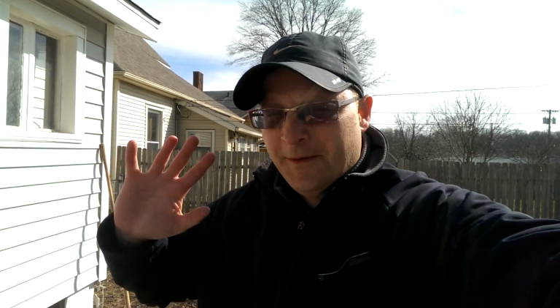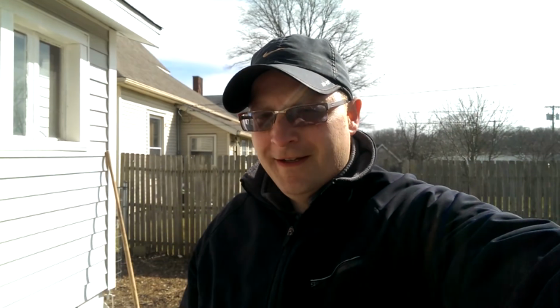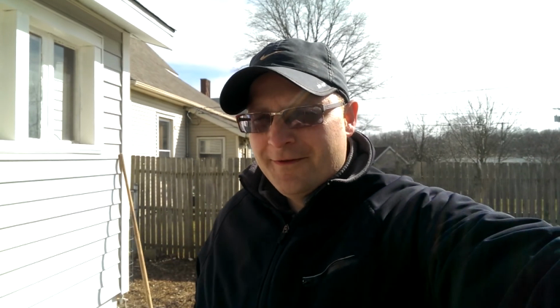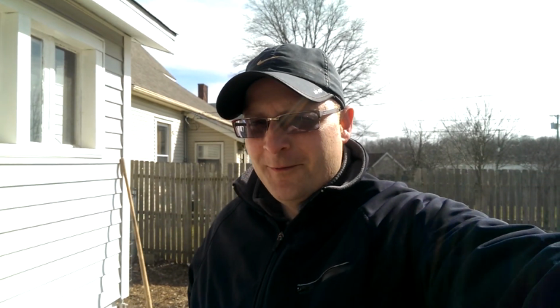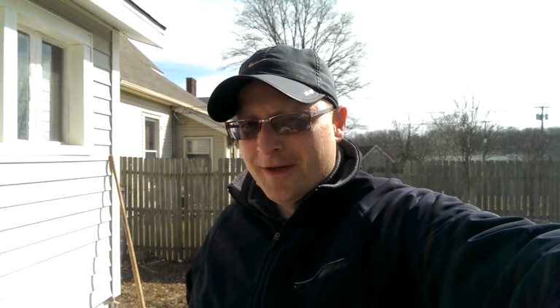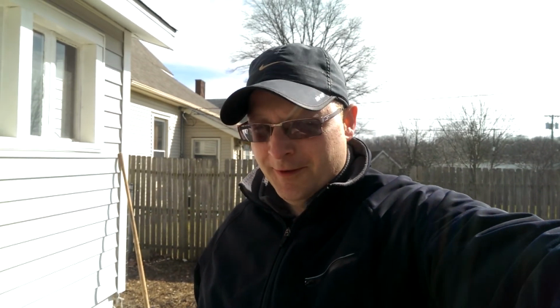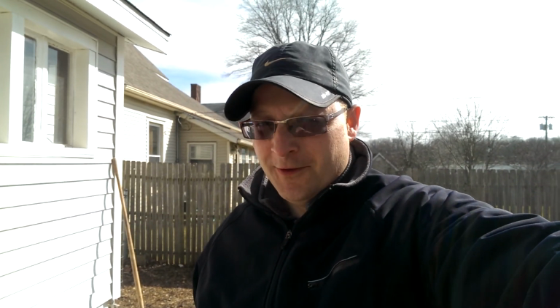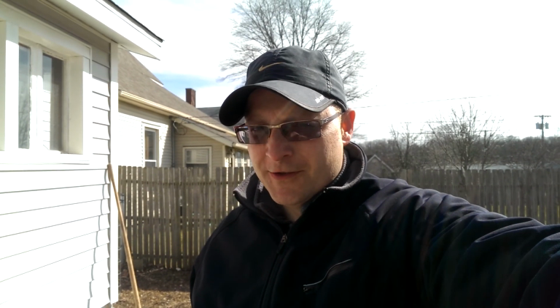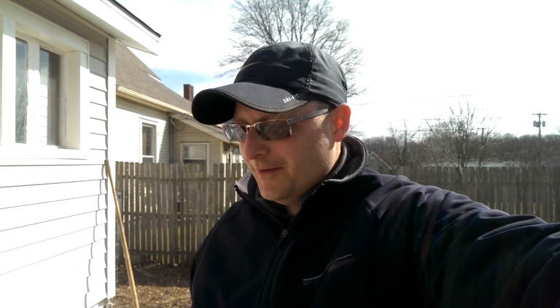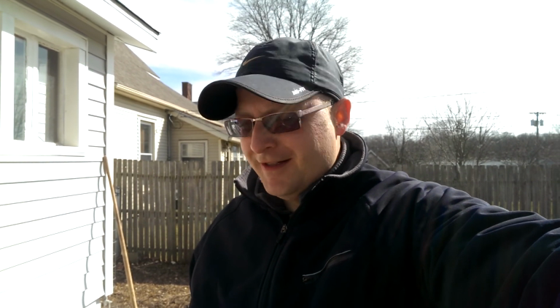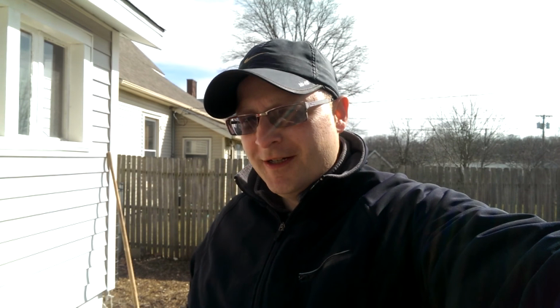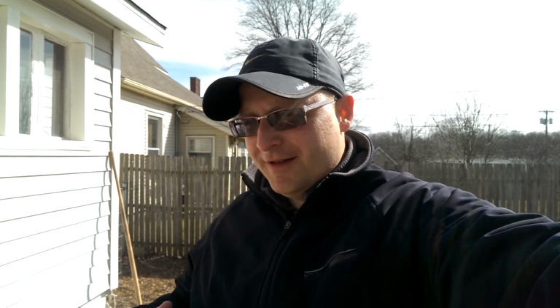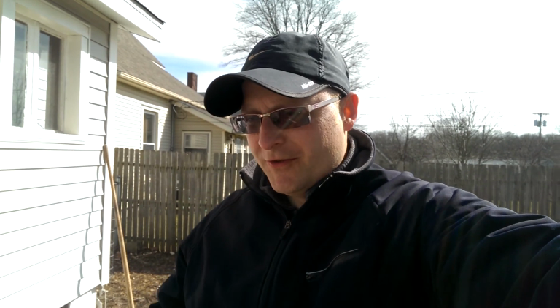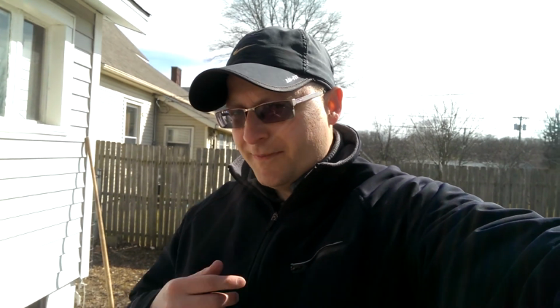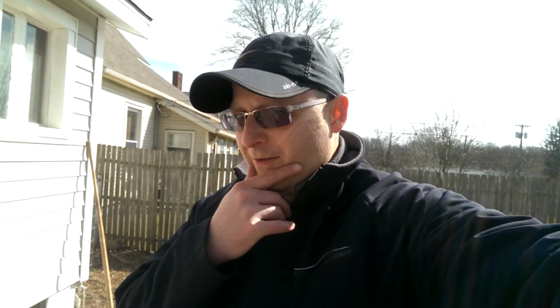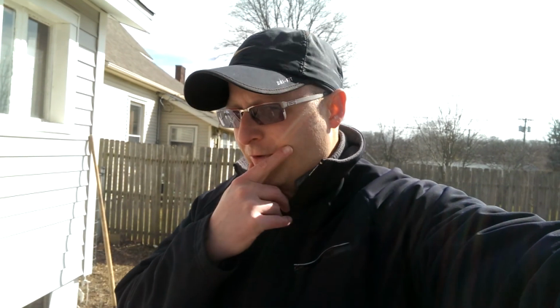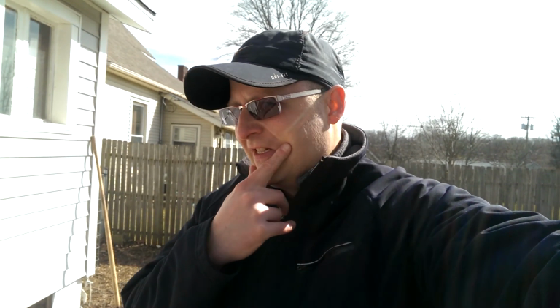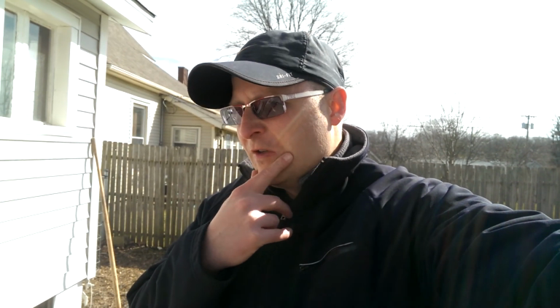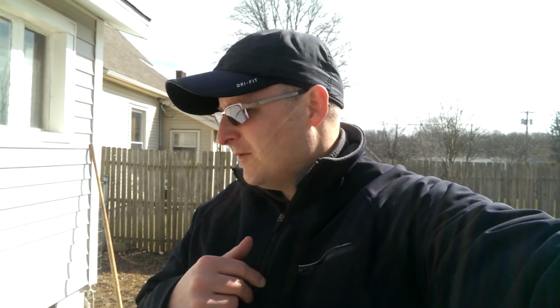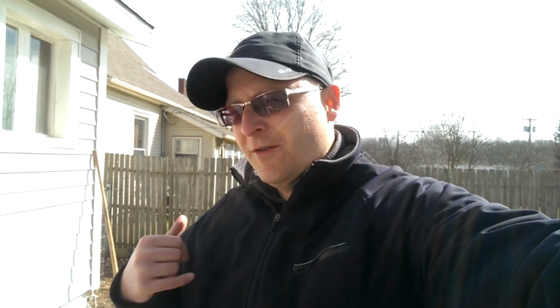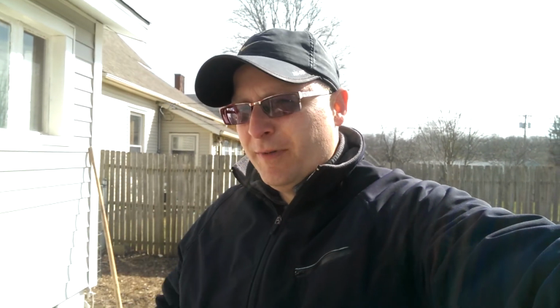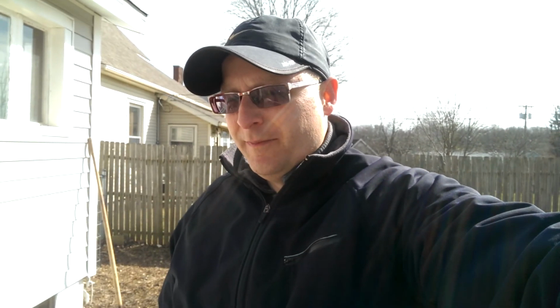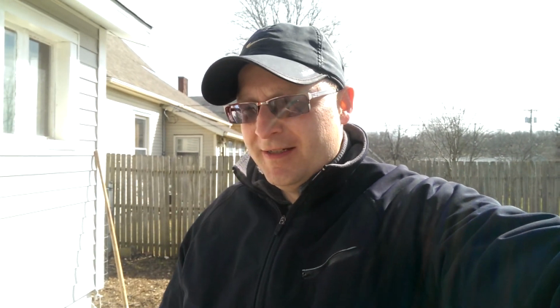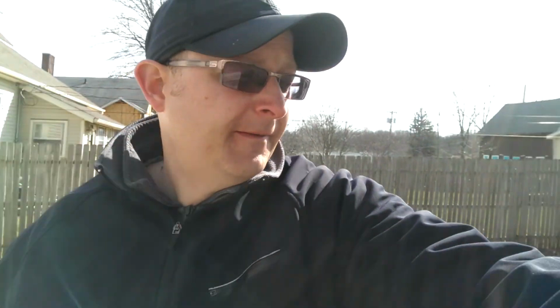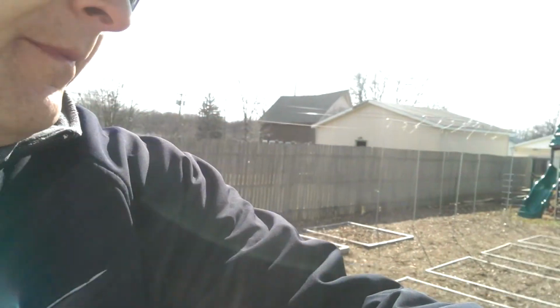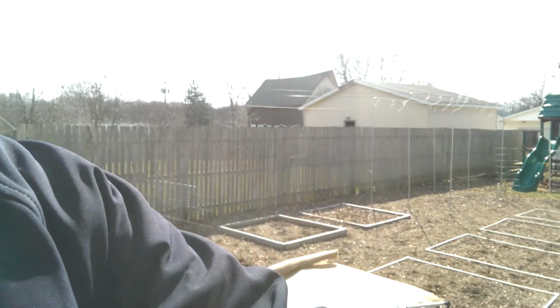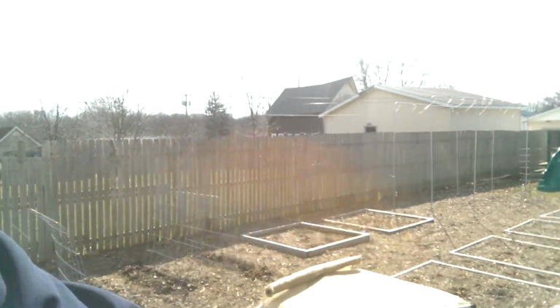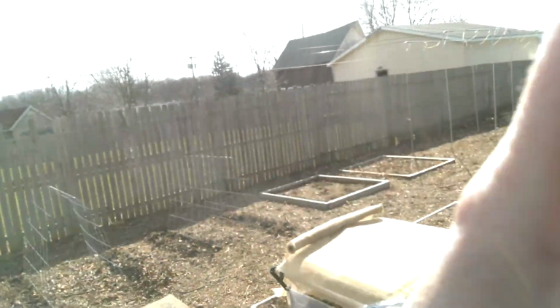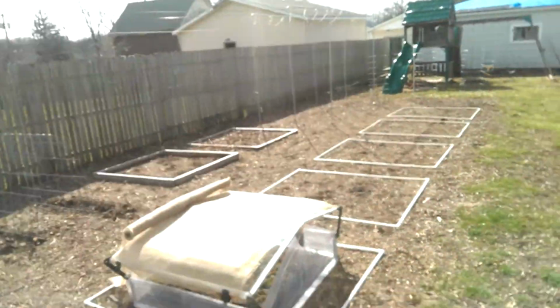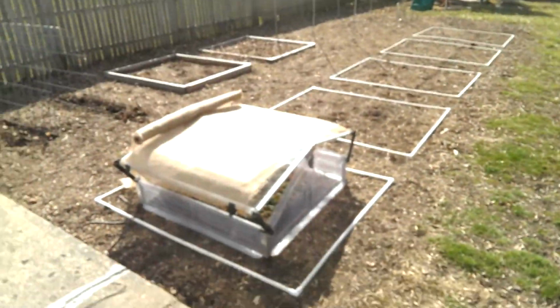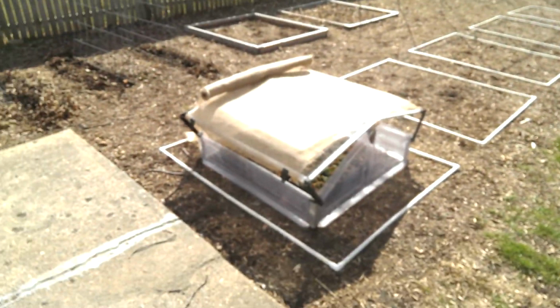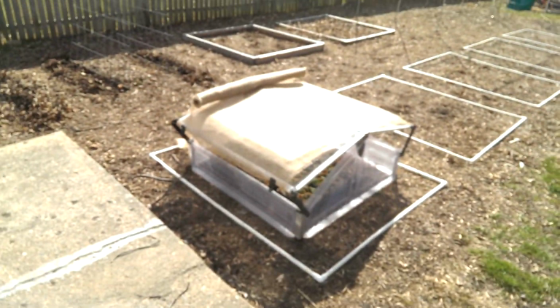Well hey, good afternoon, welcome back to my little gardening show. I wanted to just show you some things I'm working on this afternoon, along with planting the peas, and that's my cold frame.